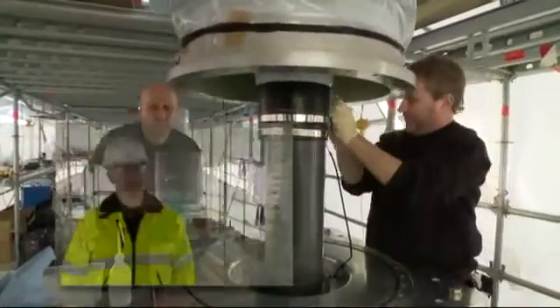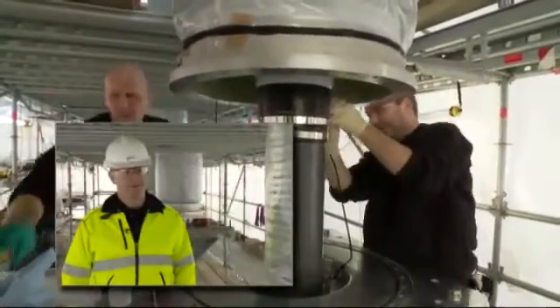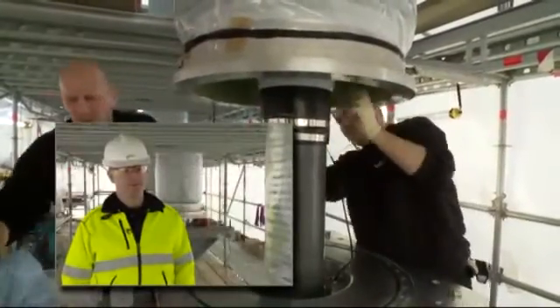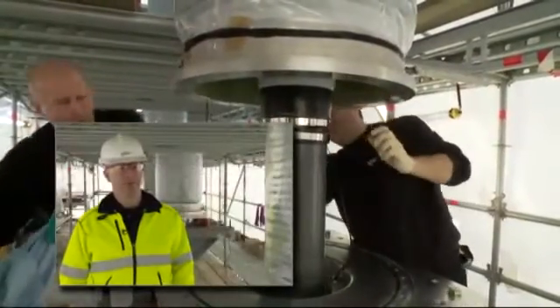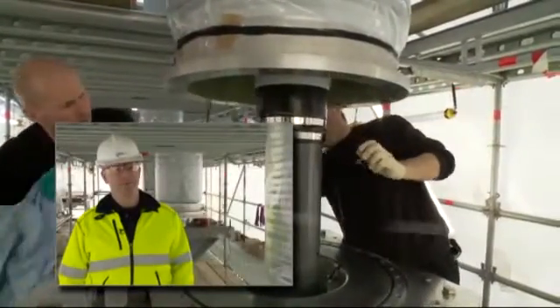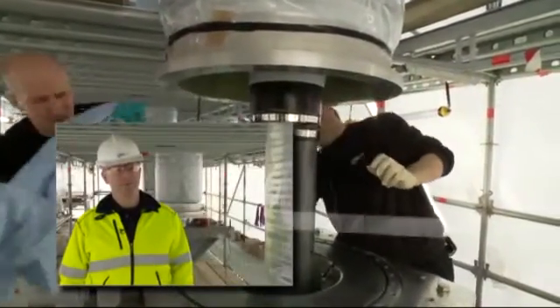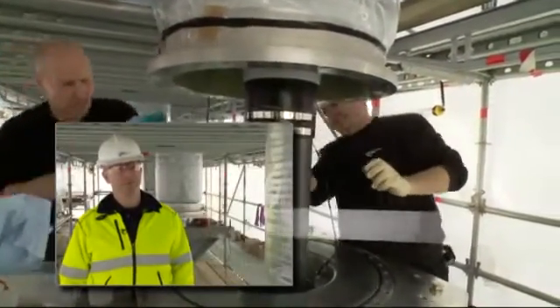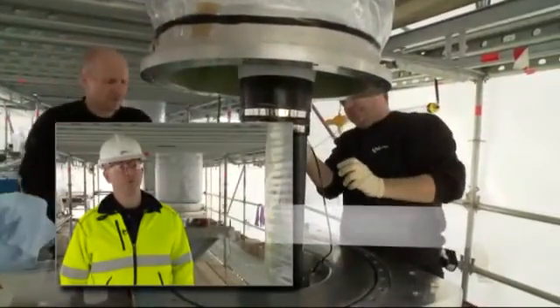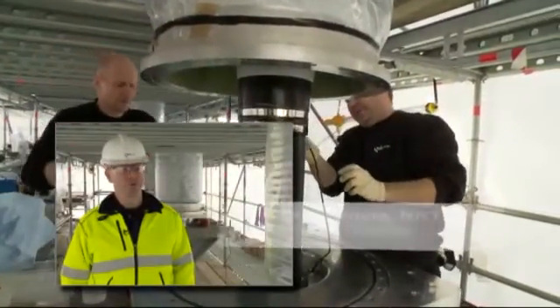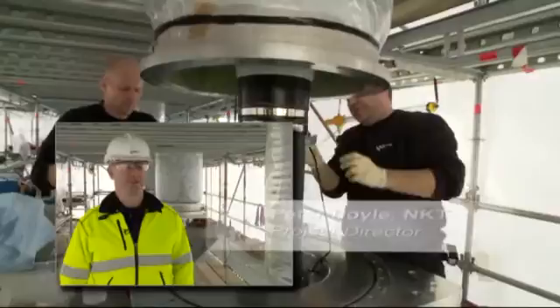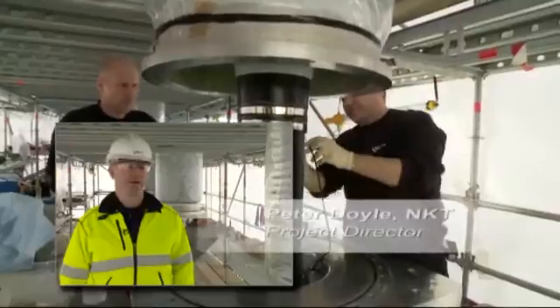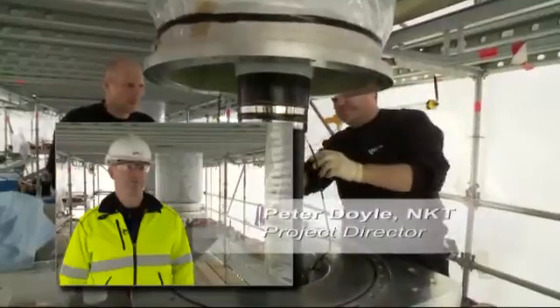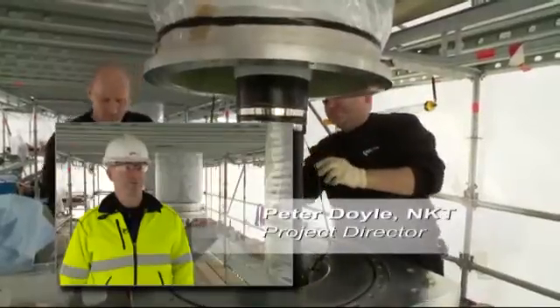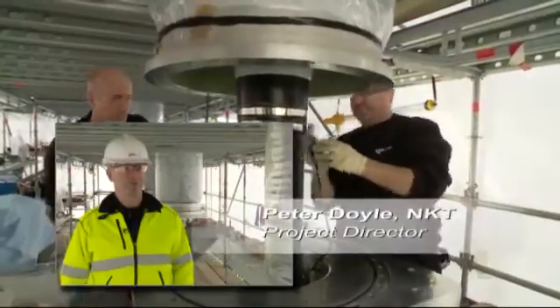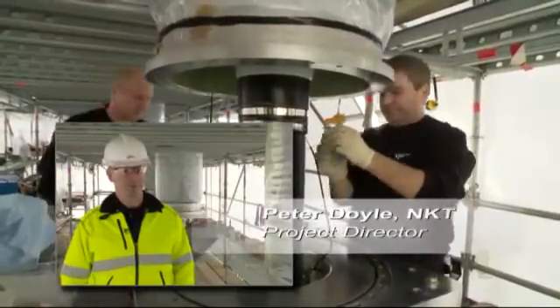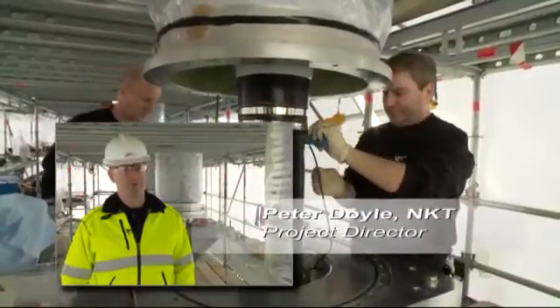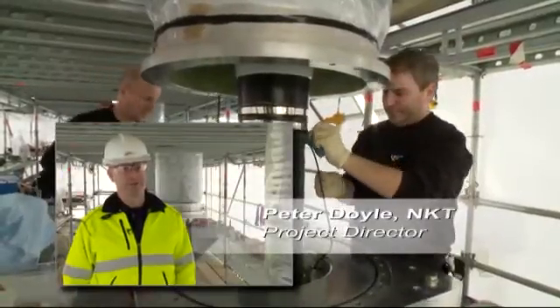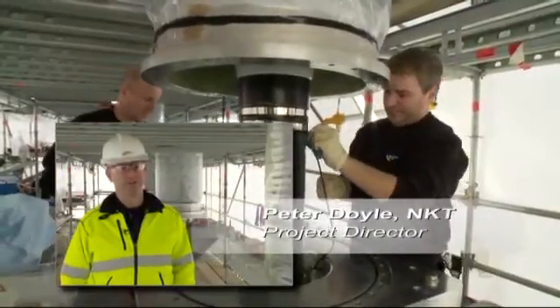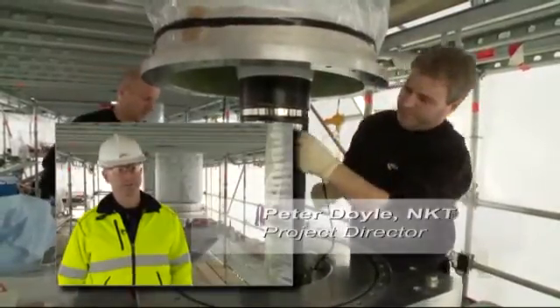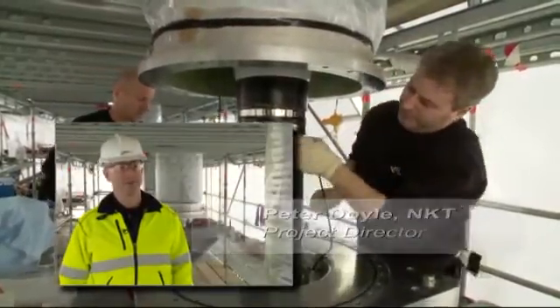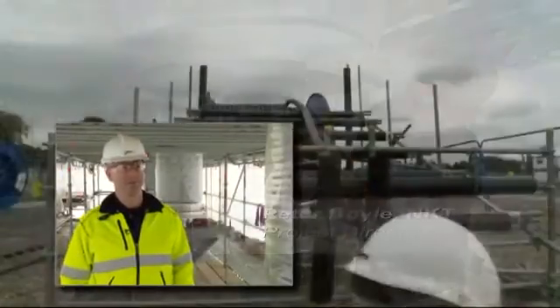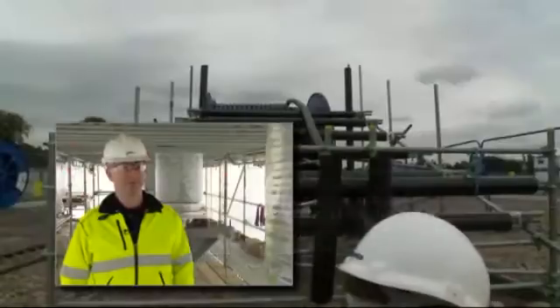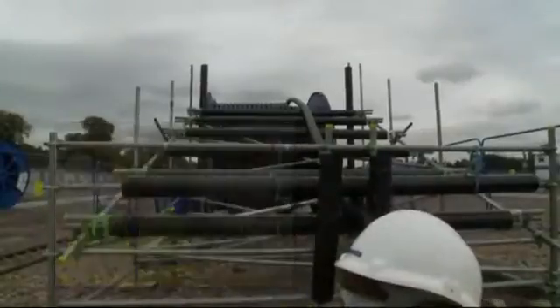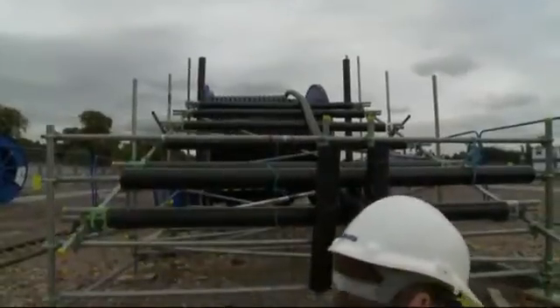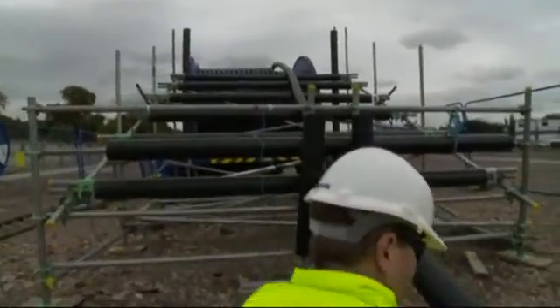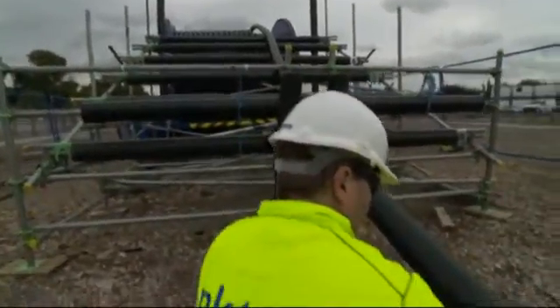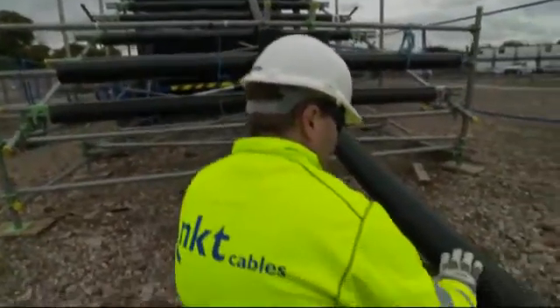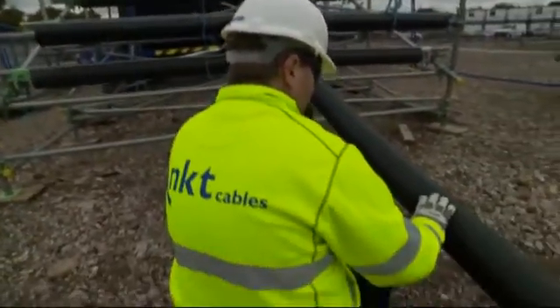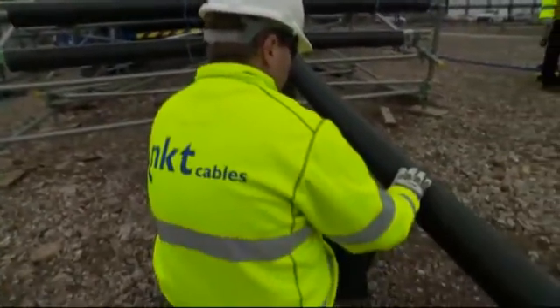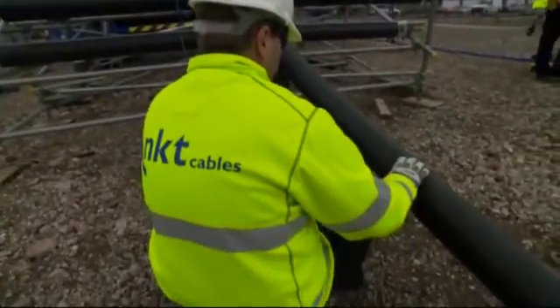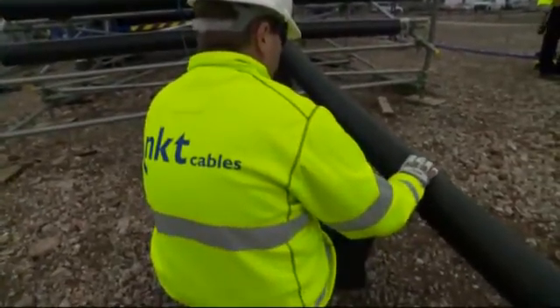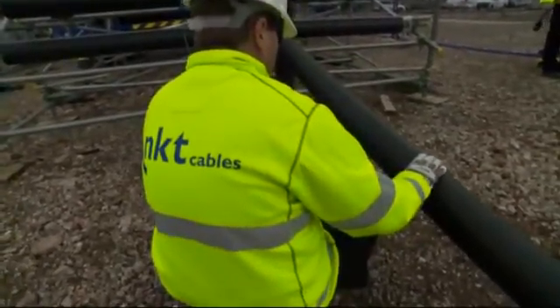NKT has done some work in the past with National Grid but on much smaller projects, so when we were awarded the Beddington project it was a major step forward for us both in terms of the client National Grid and in terms of our presence within the UK market.